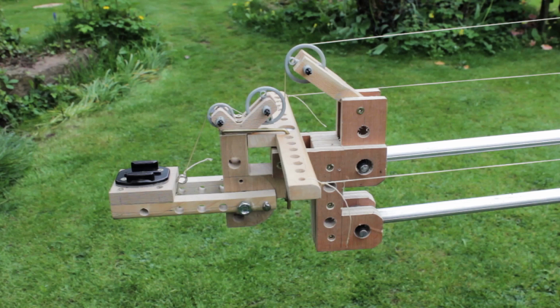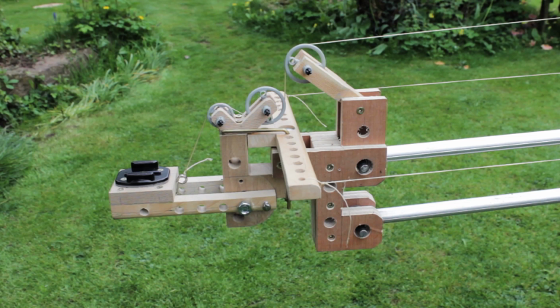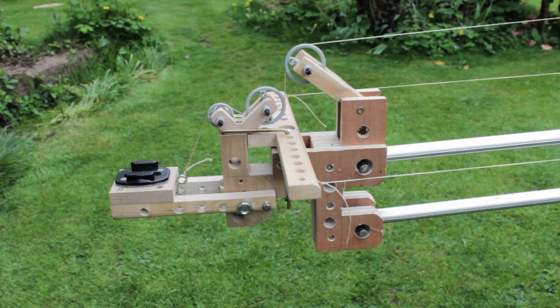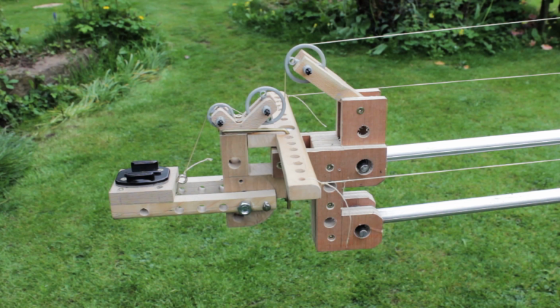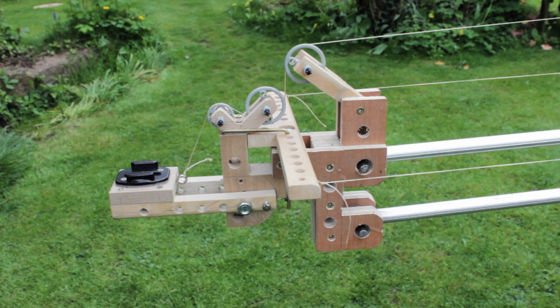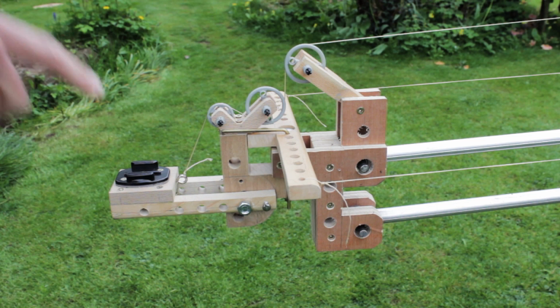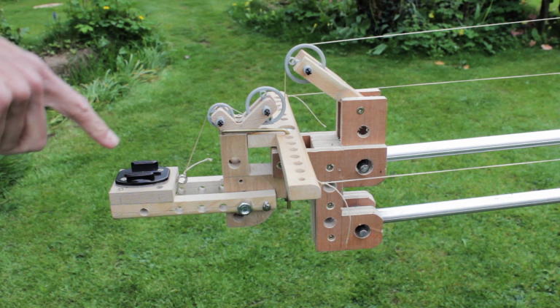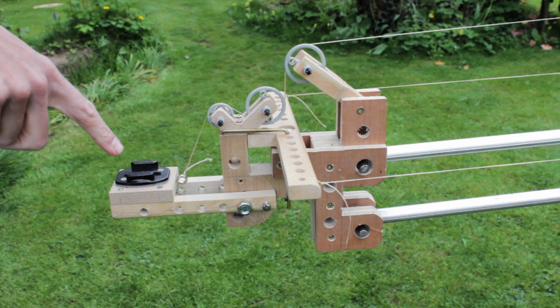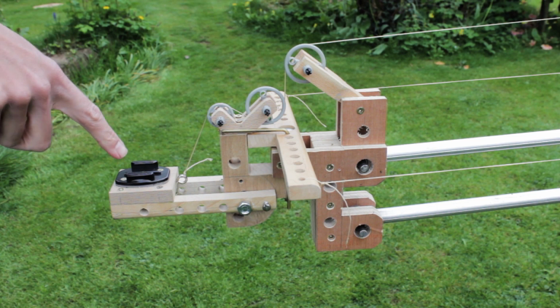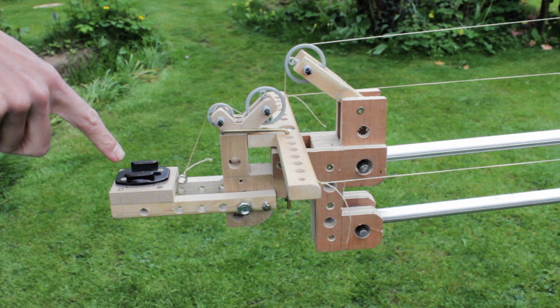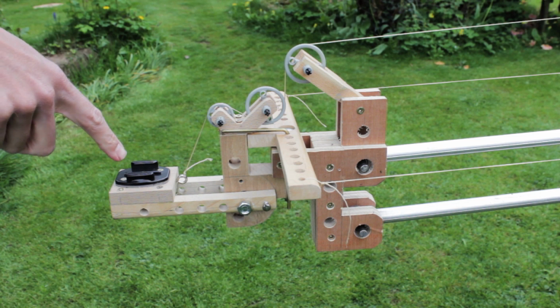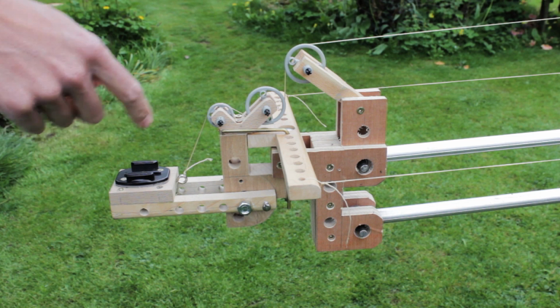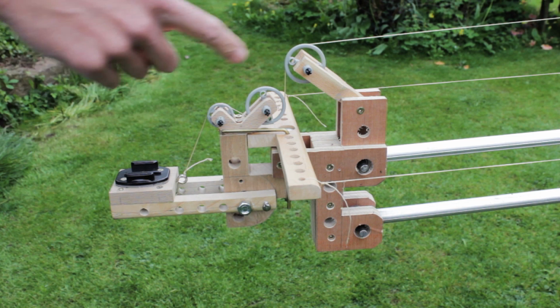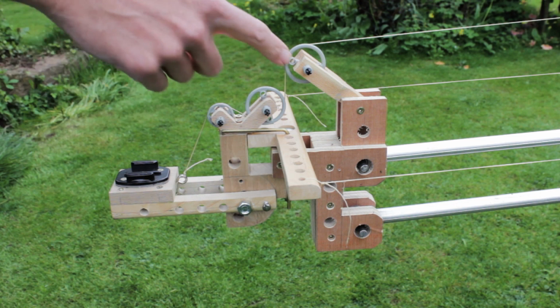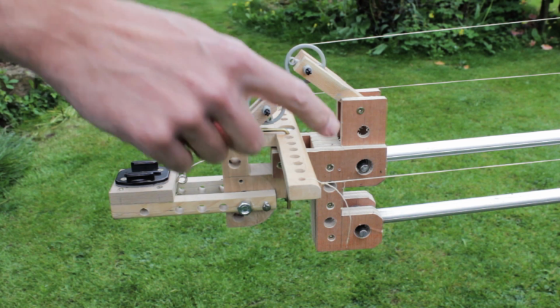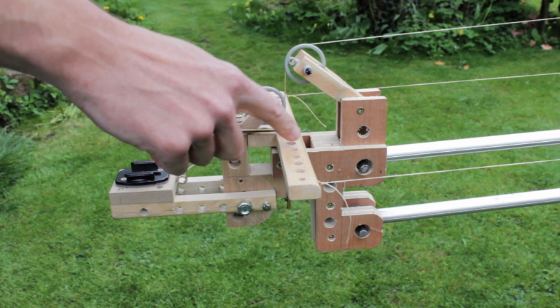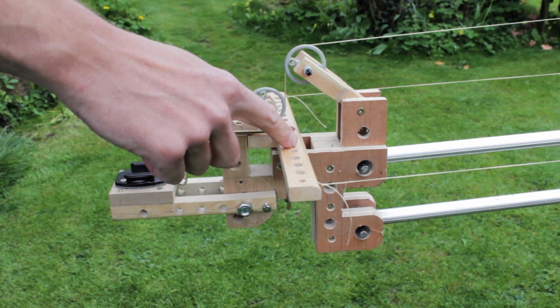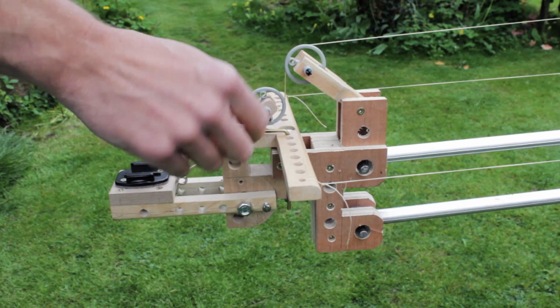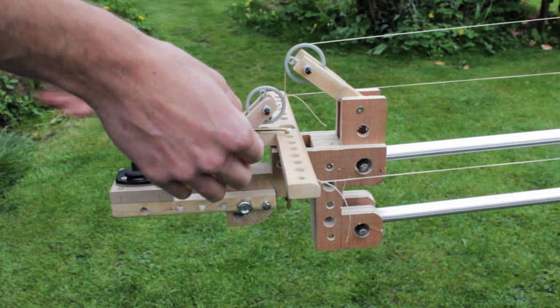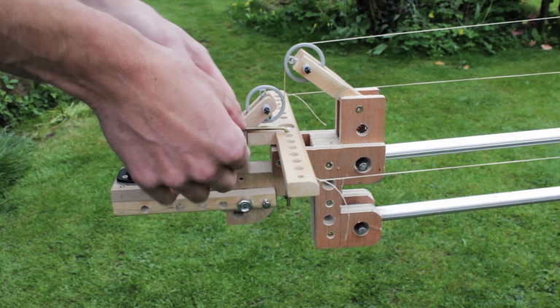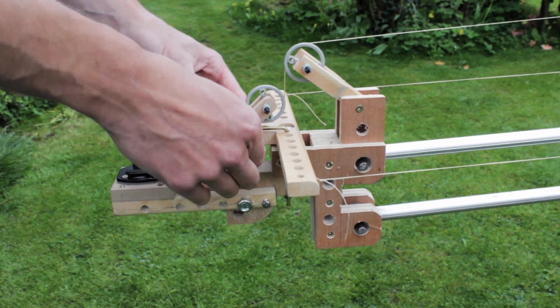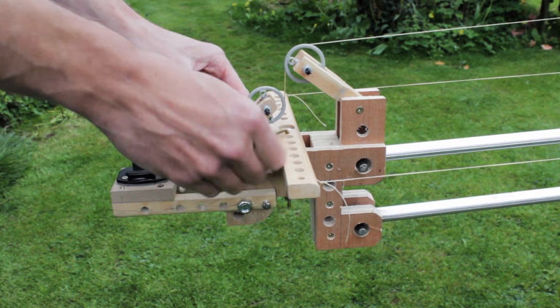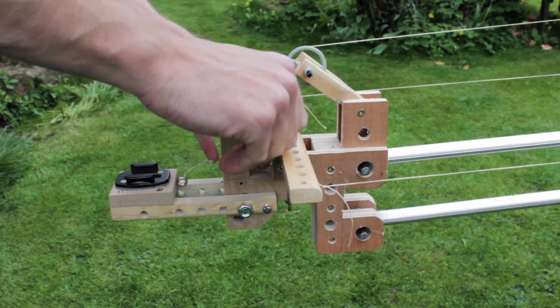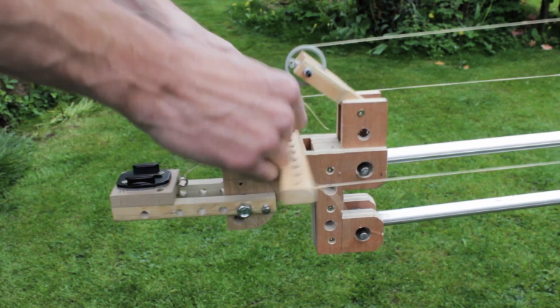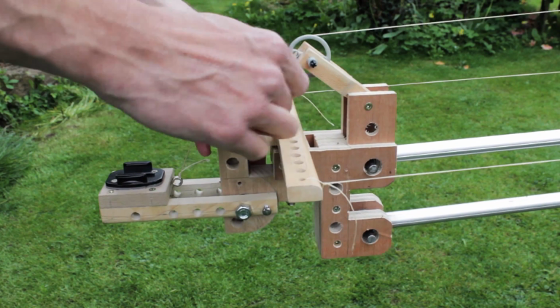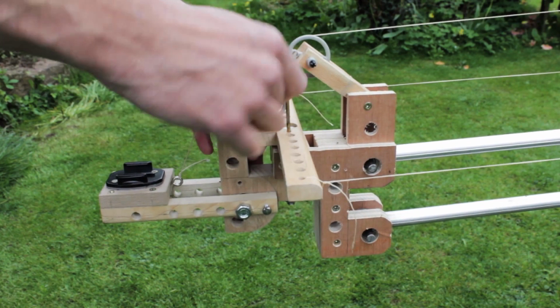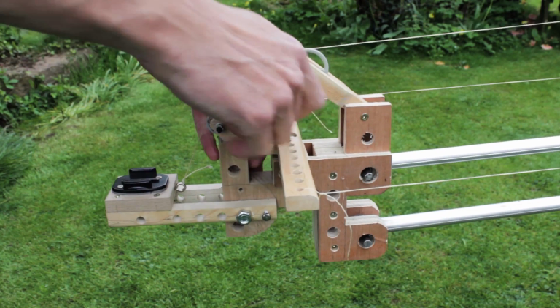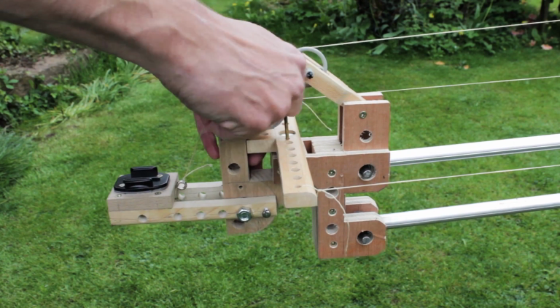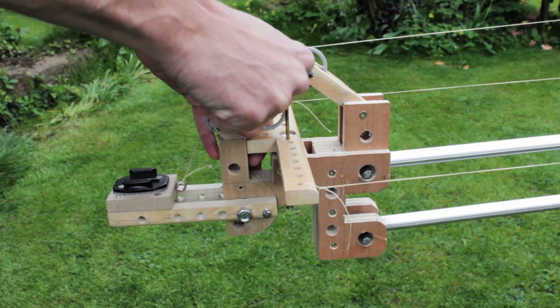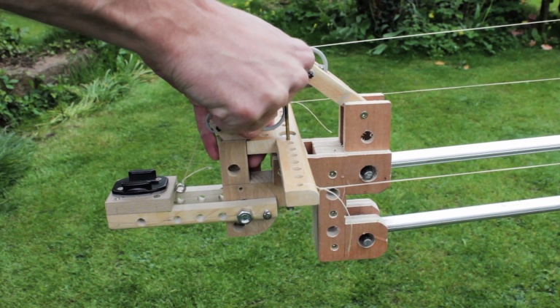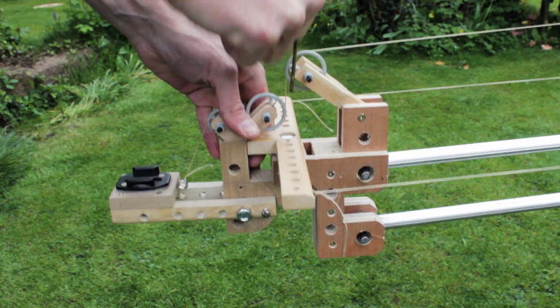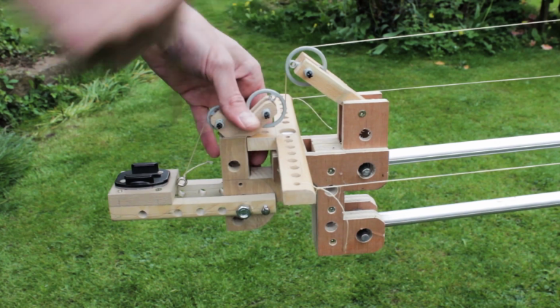At the front of the head is the GoPro mounting system. A pin locks side-to-side movement, and another screw locks up-and-down movement.